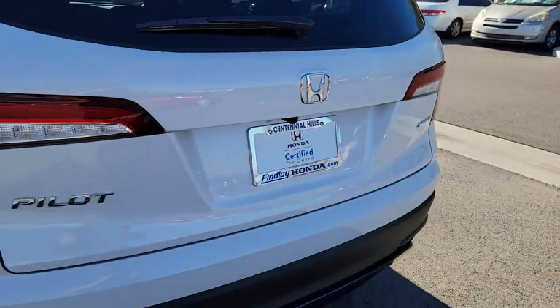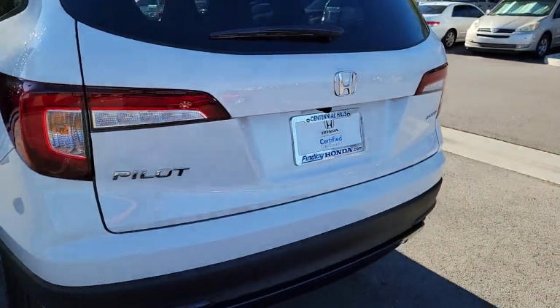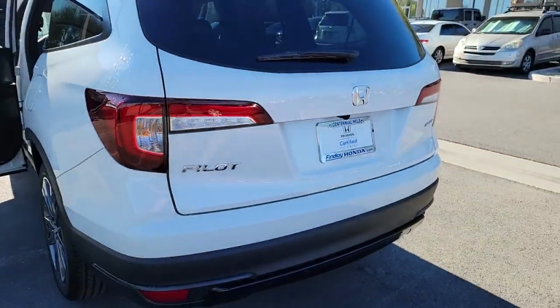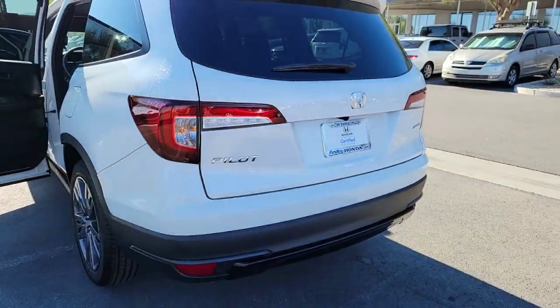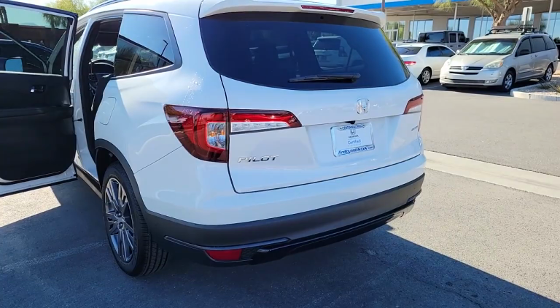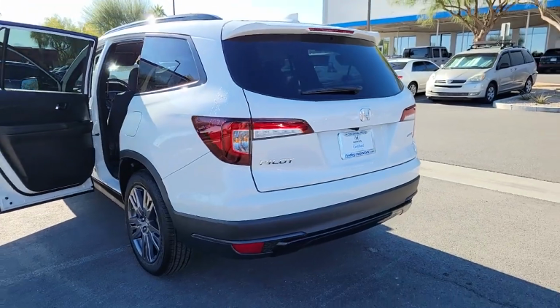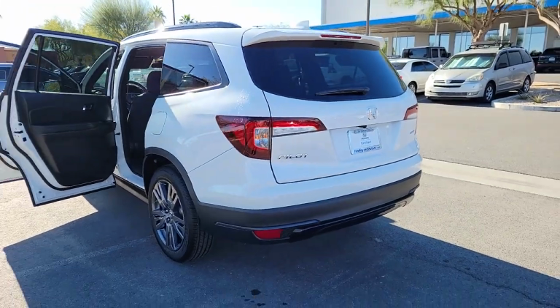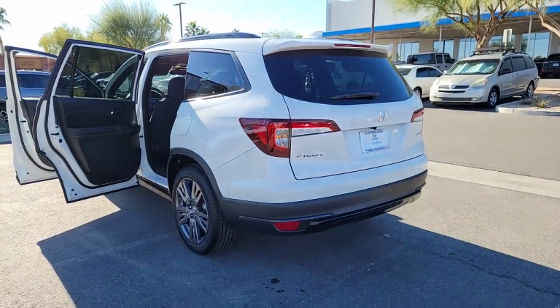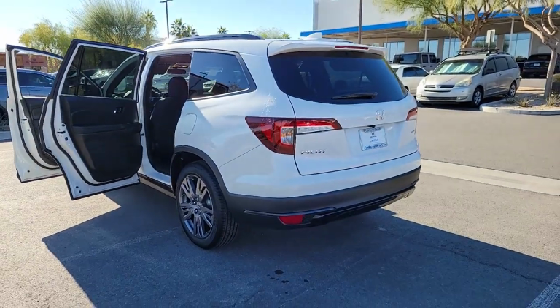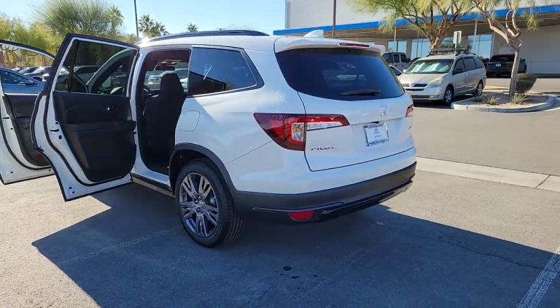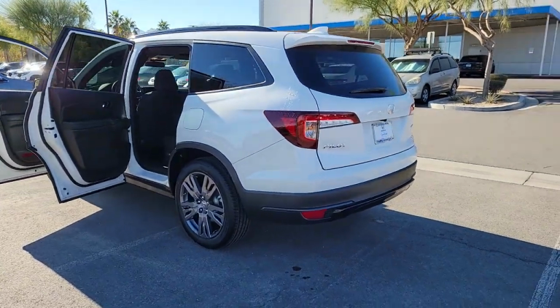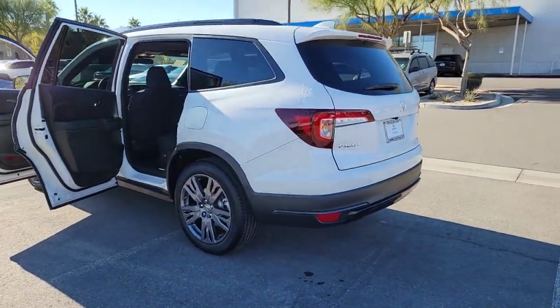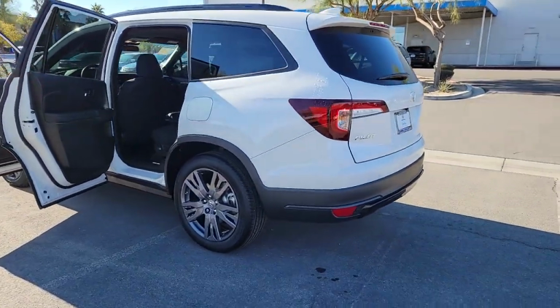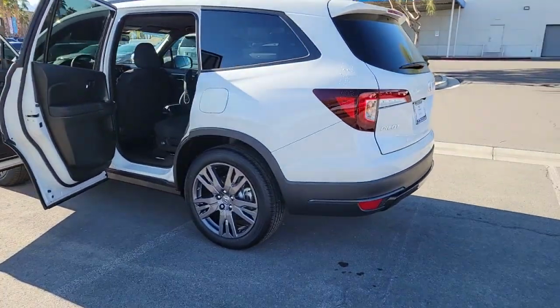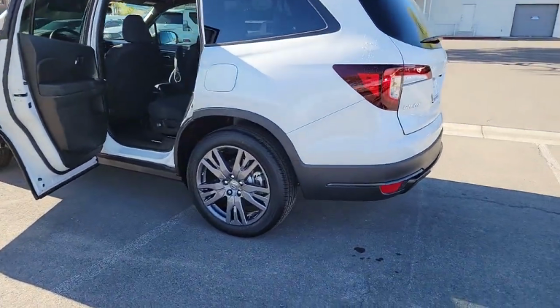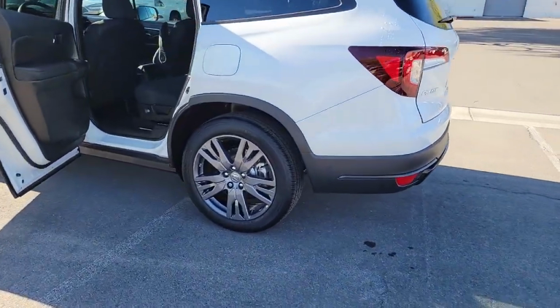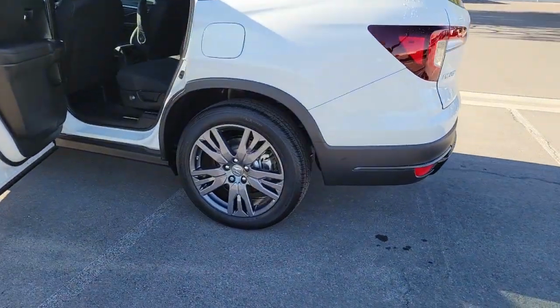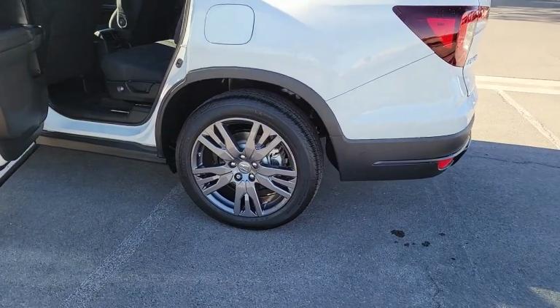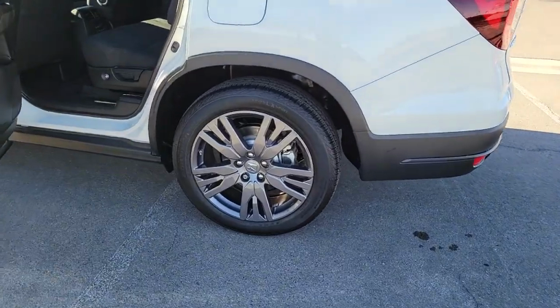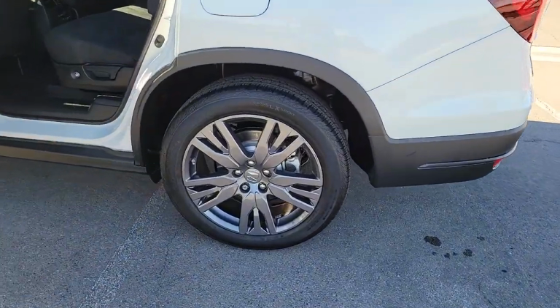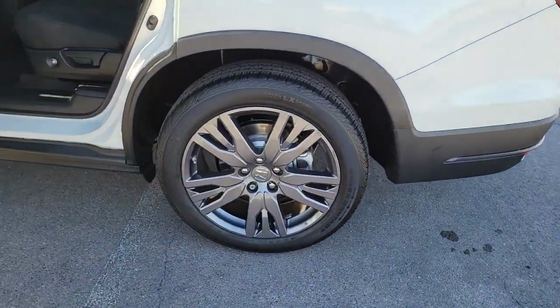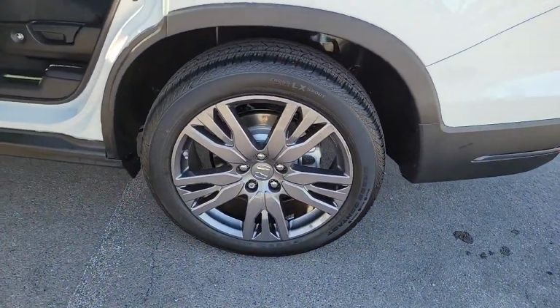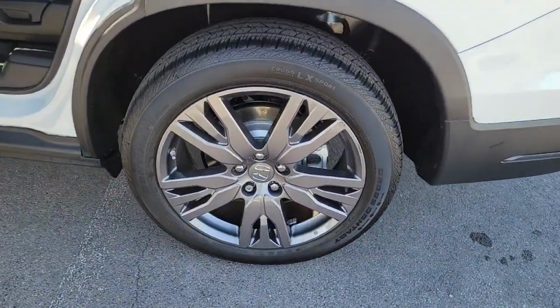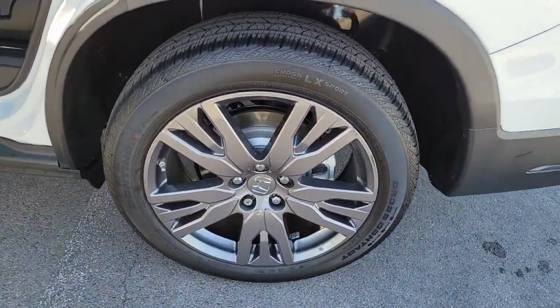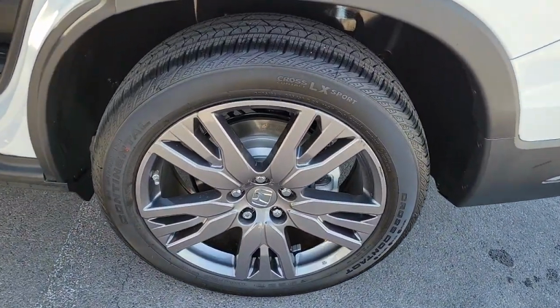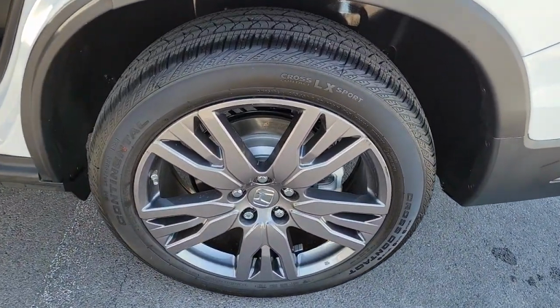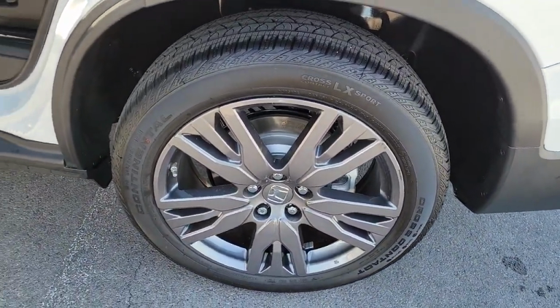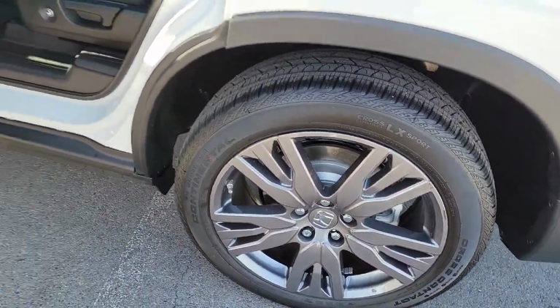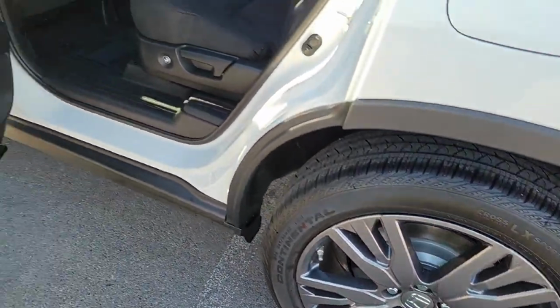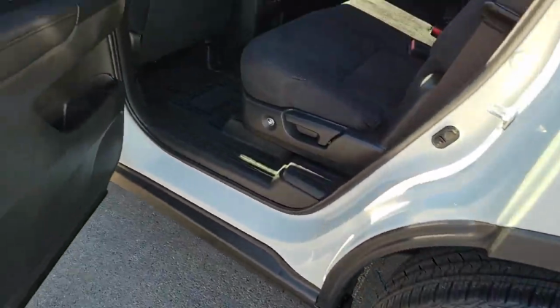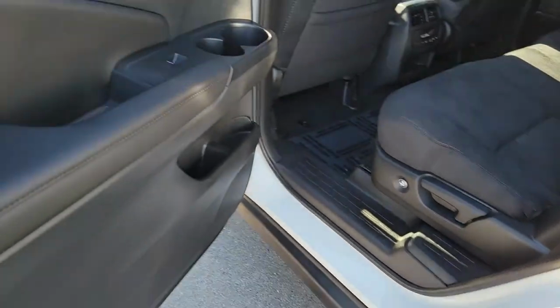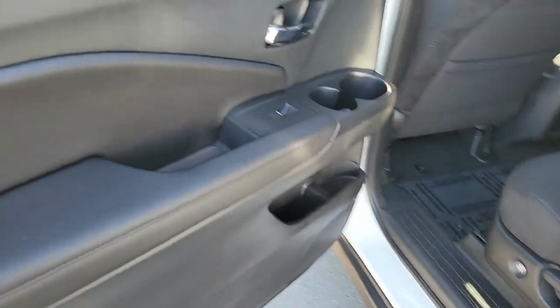These are just some of the great options this vehicle comes with: keyless entry, satellite radio, backup camera, fog lamps, lane-keeping assist, electronic stability control, aluminum wheels, heated front seat, third row seat, and alarm.